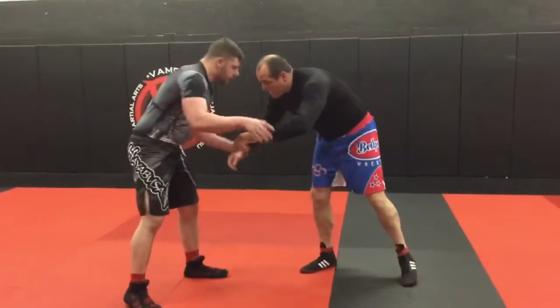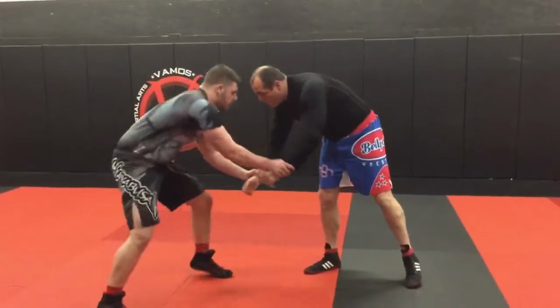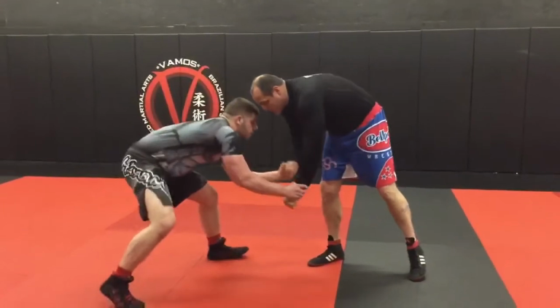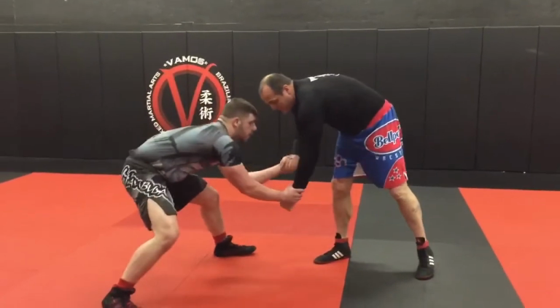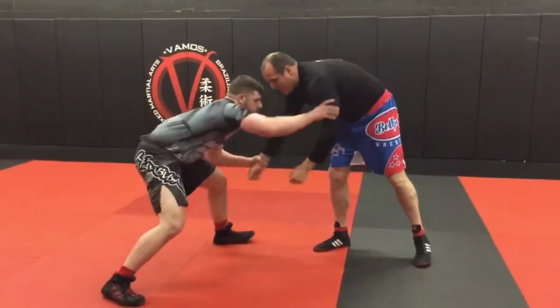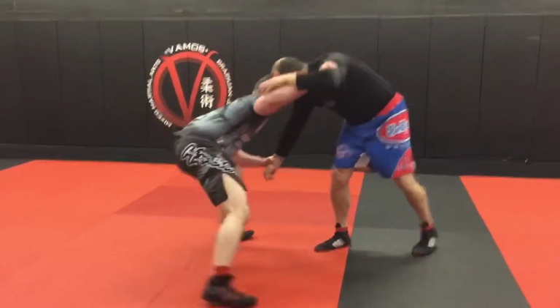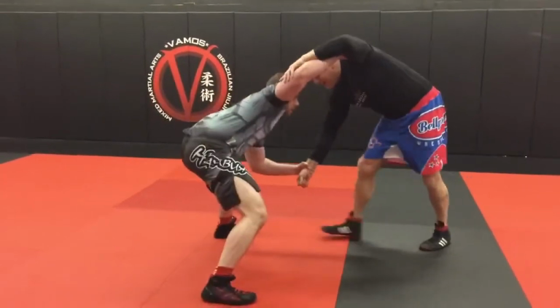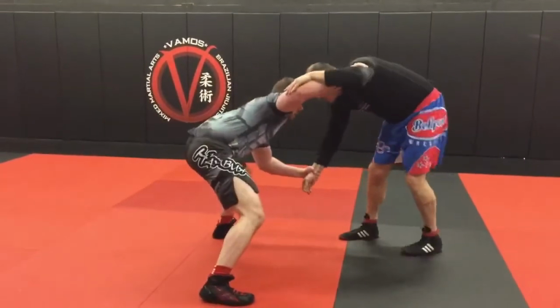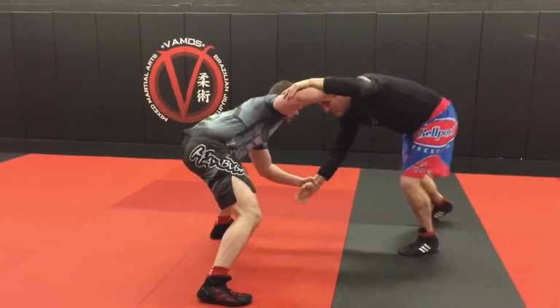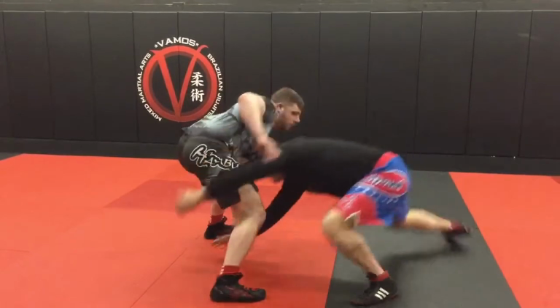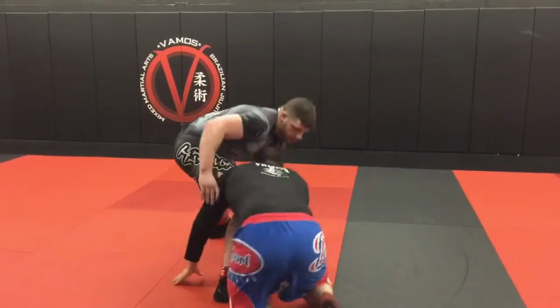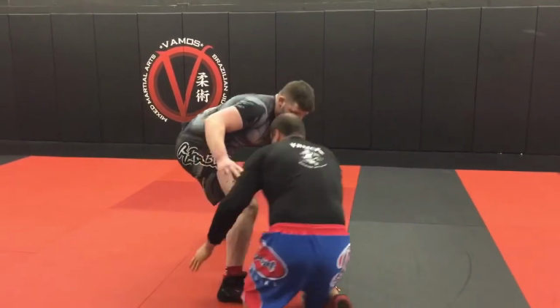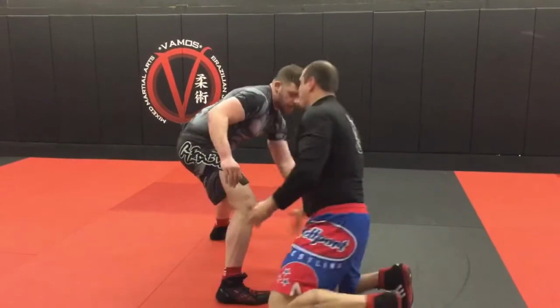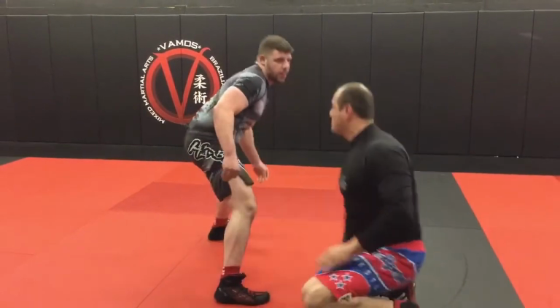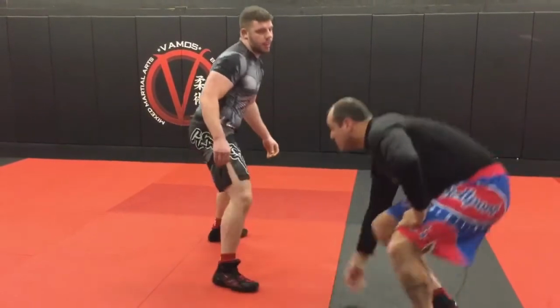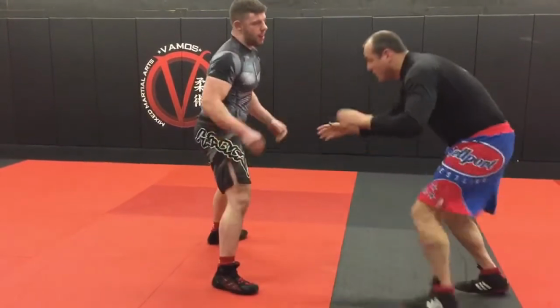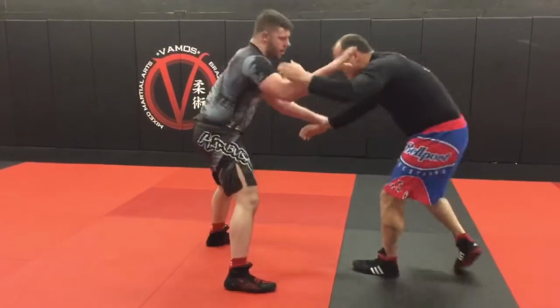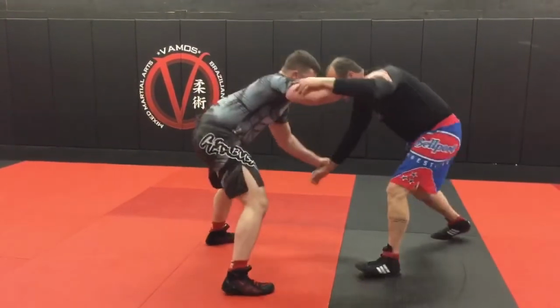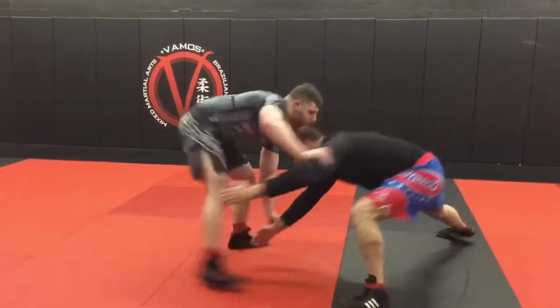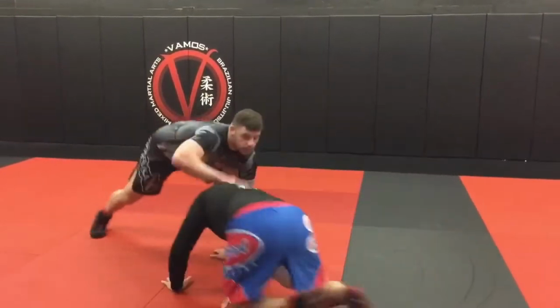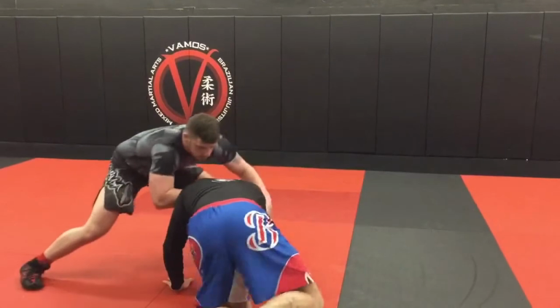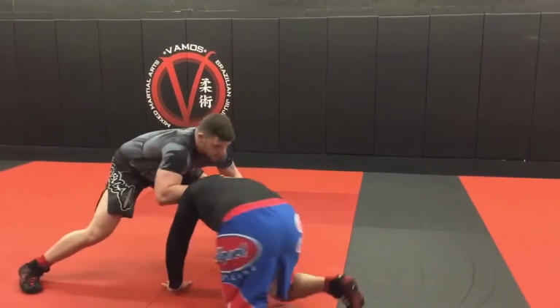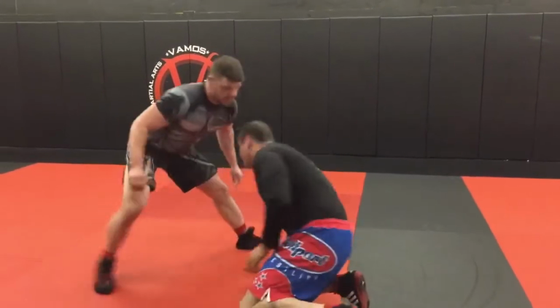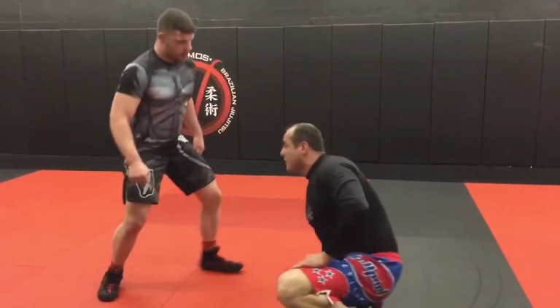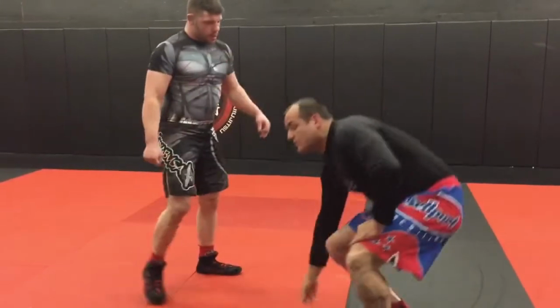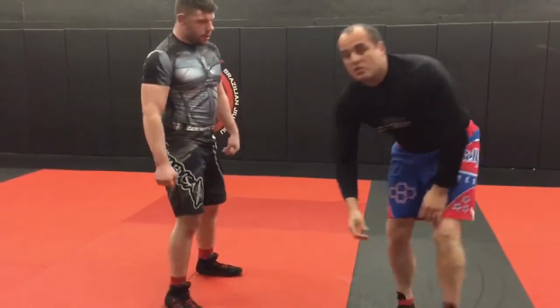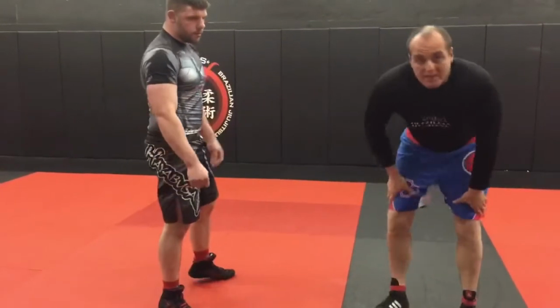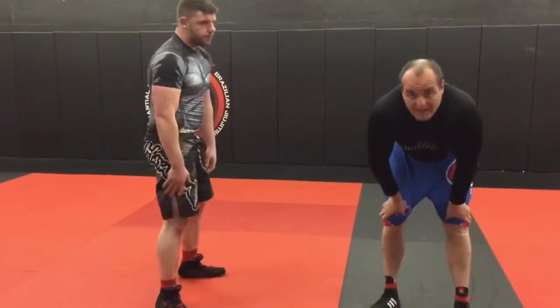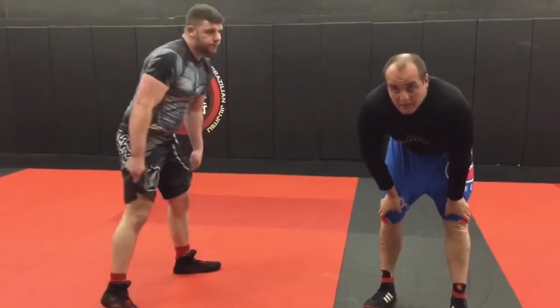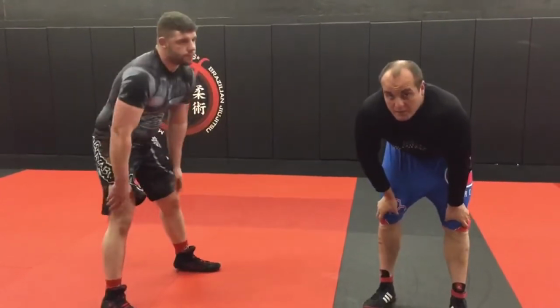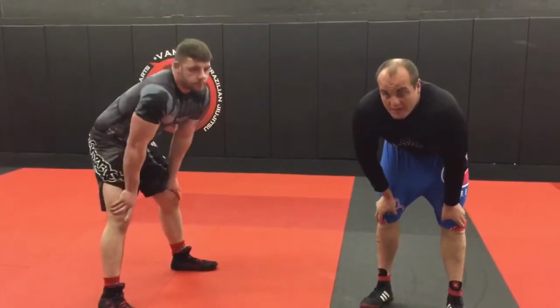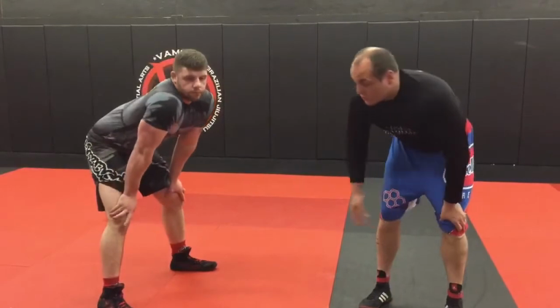If he has wrist control on me, or let's say he's got a bicep tie, and I go to shoot from here — I'm really not going to get it. He's going to sprawl, and I'm going to get stuffed. So always make sure you win the hand fight.